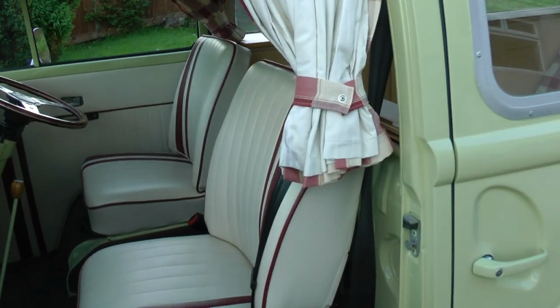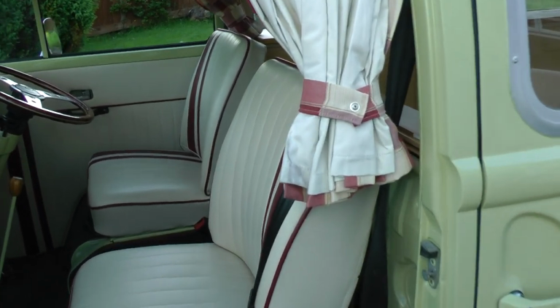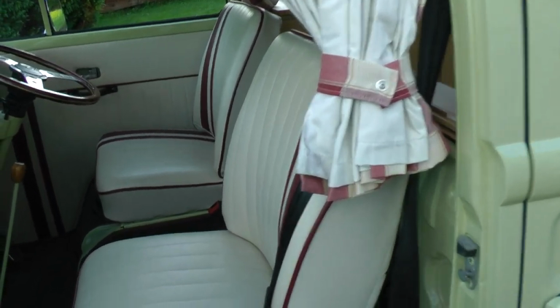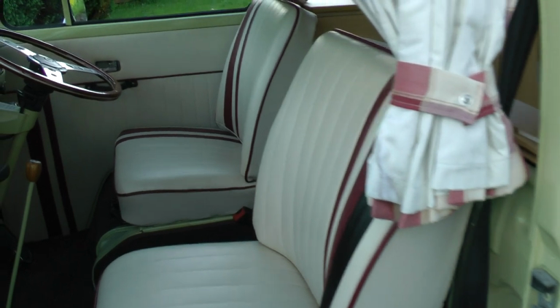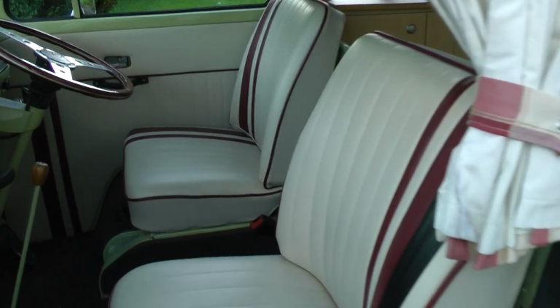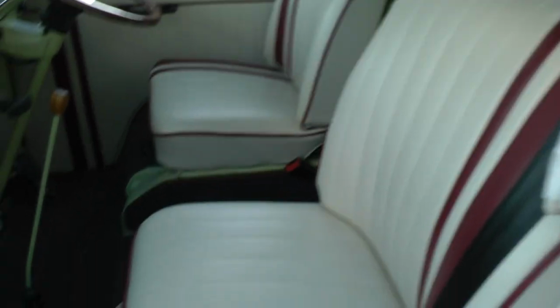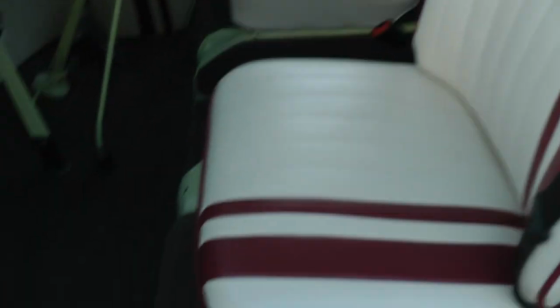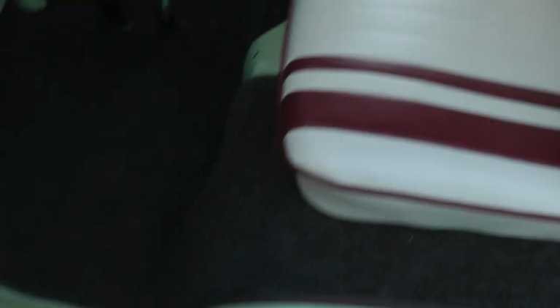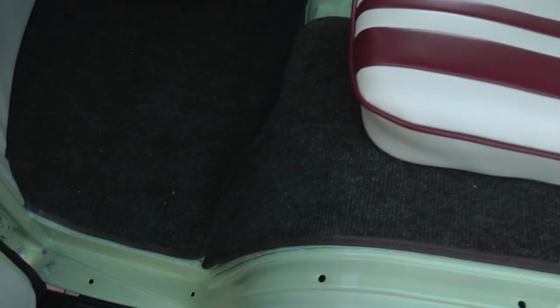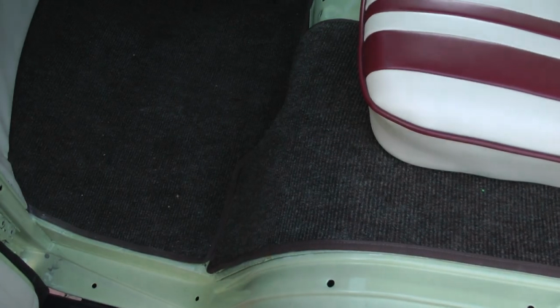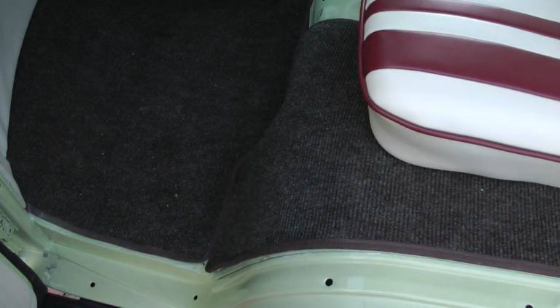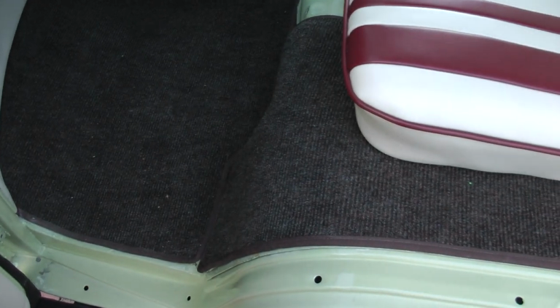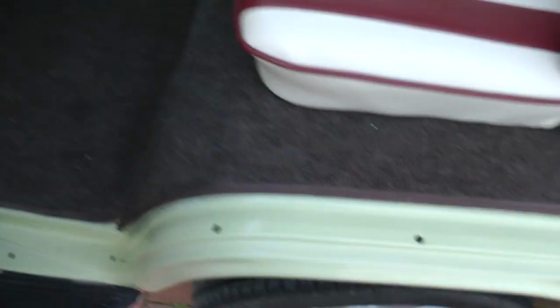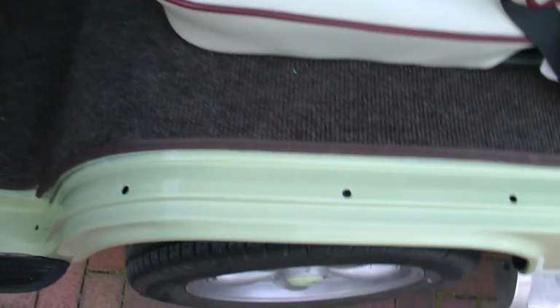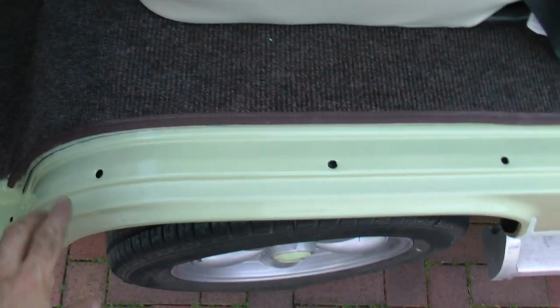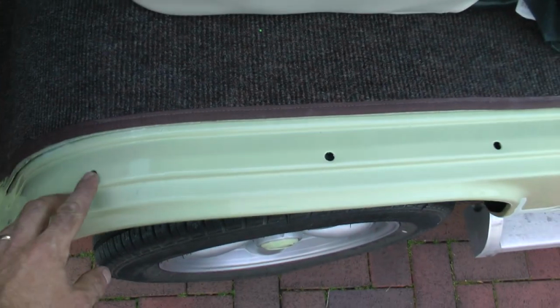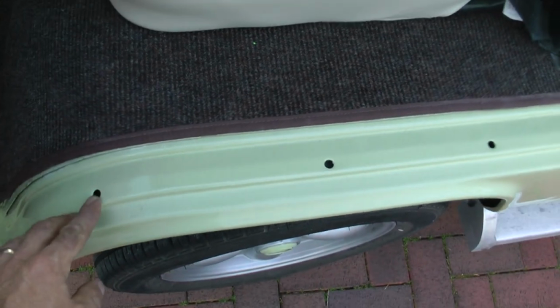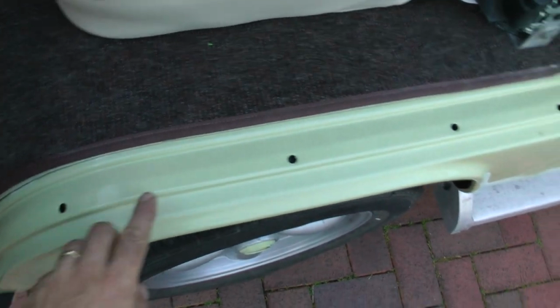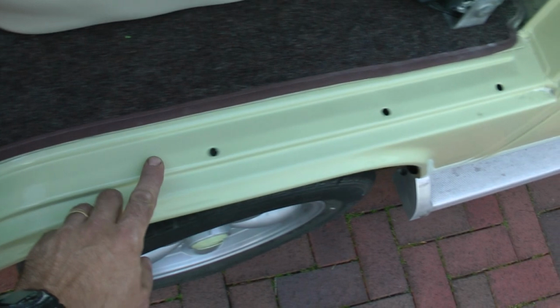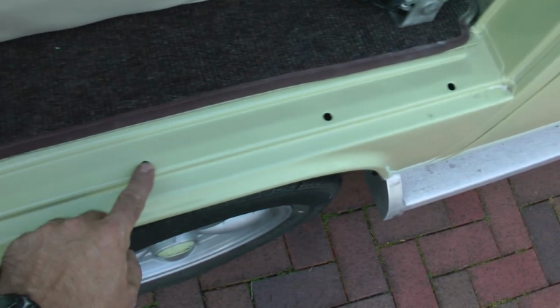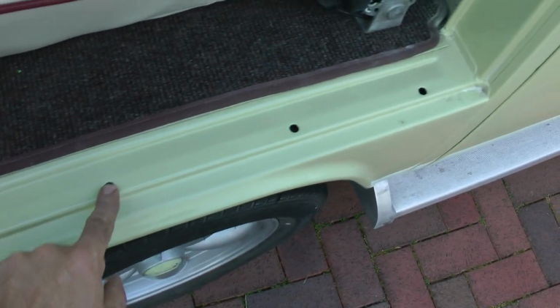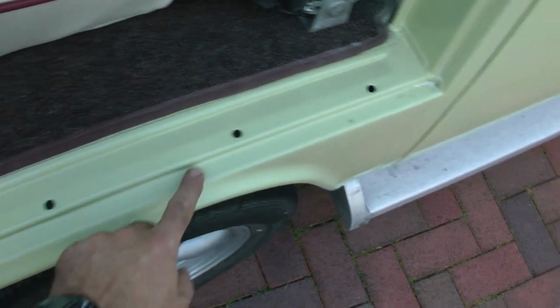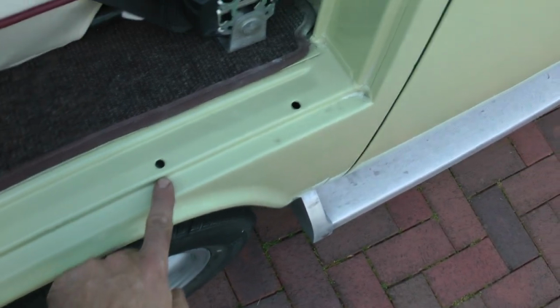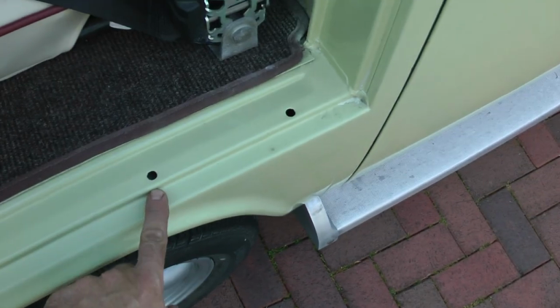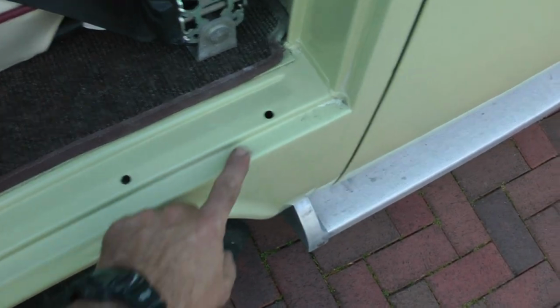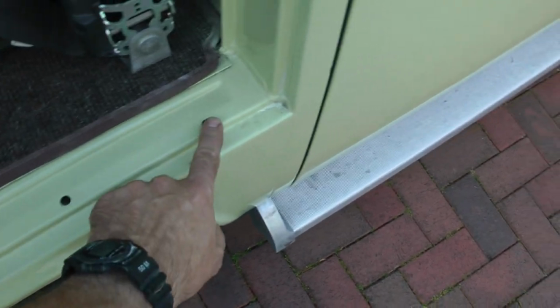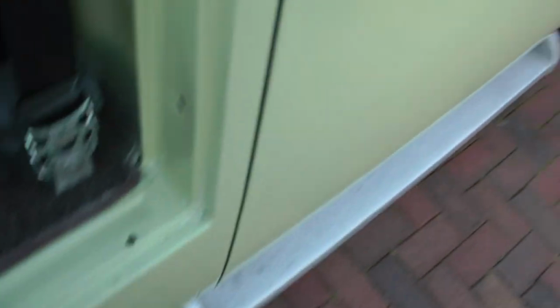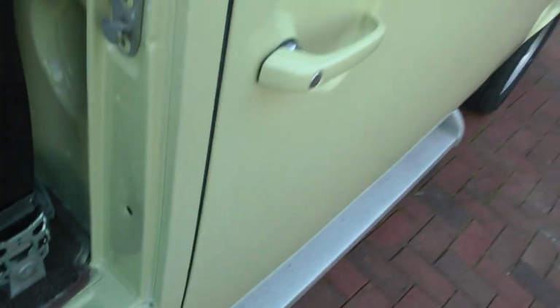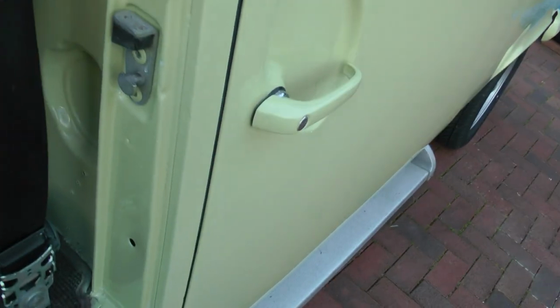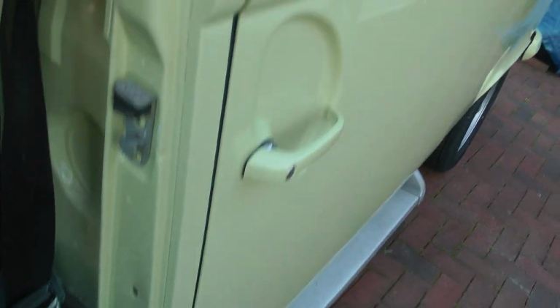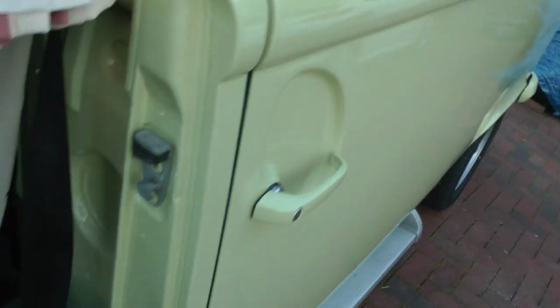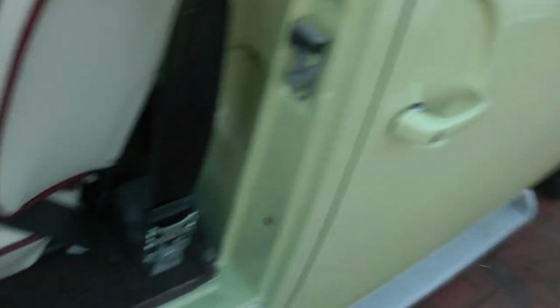All the seats have been upholstered. New carpets. These holes are from where the wax oil was injected — you'll find them everywhere in the van.